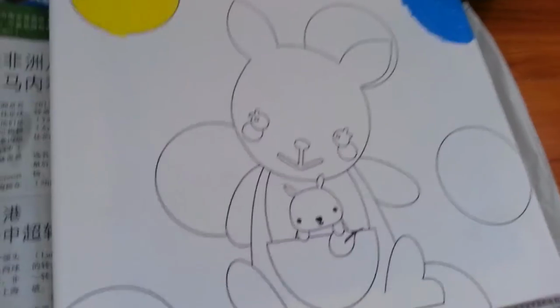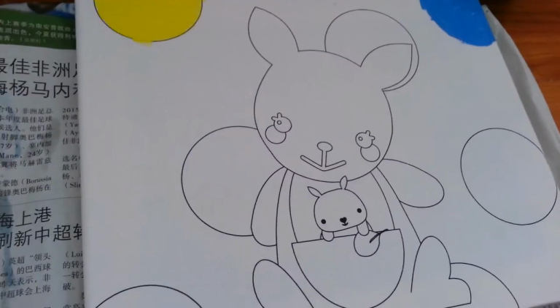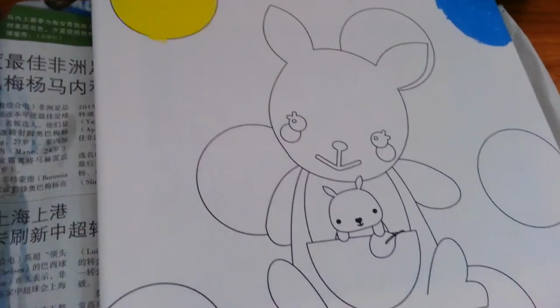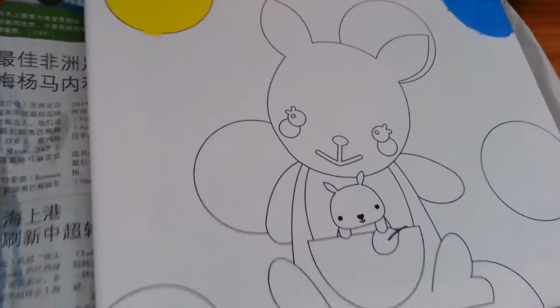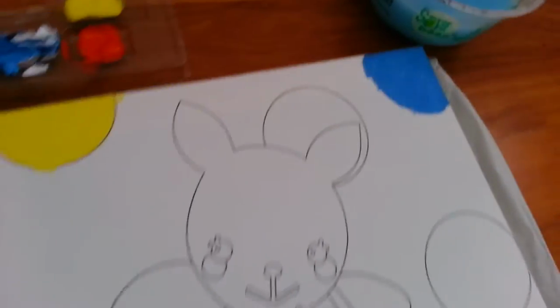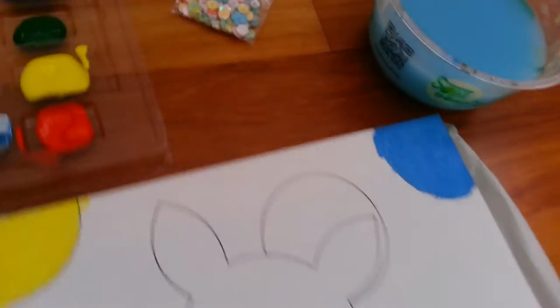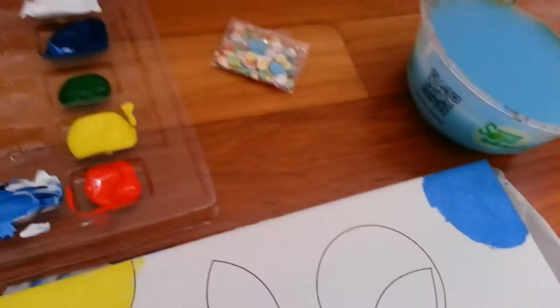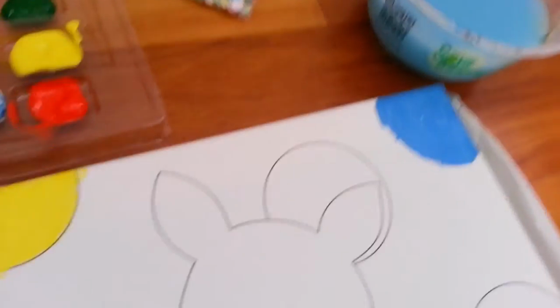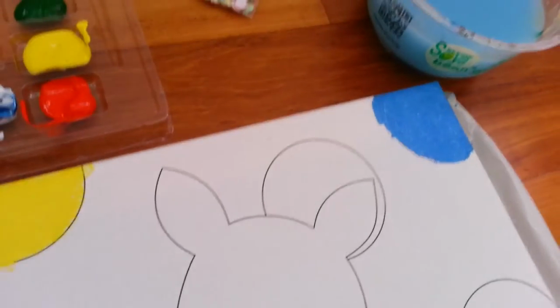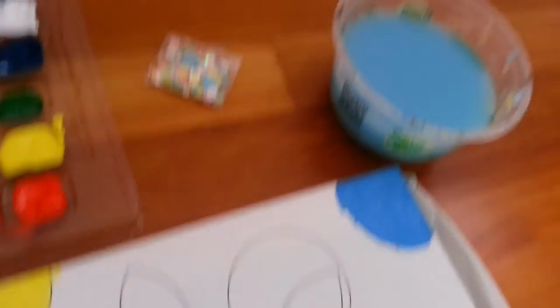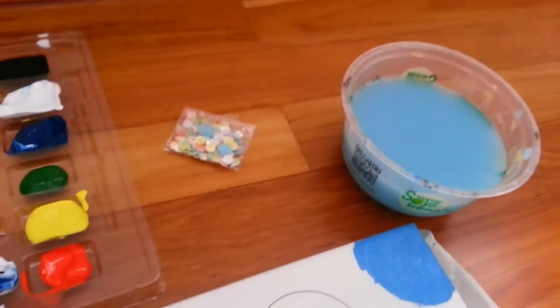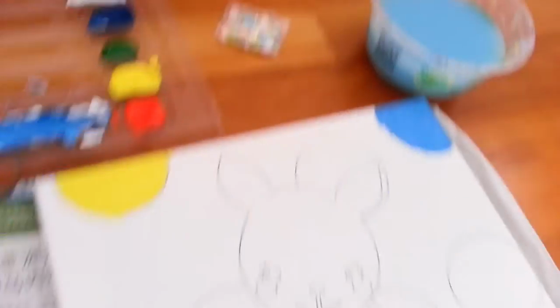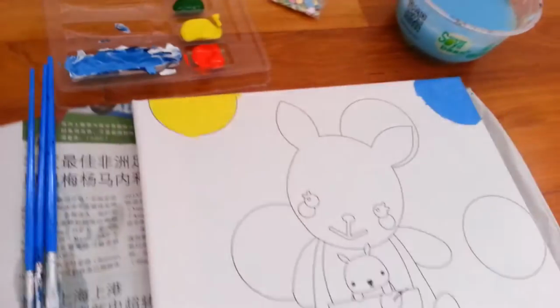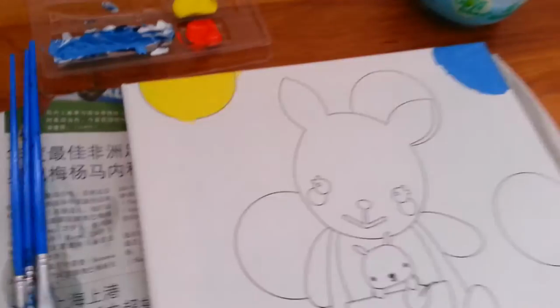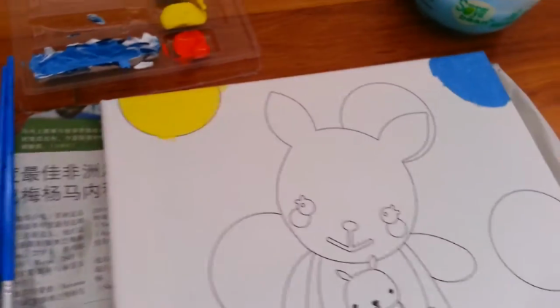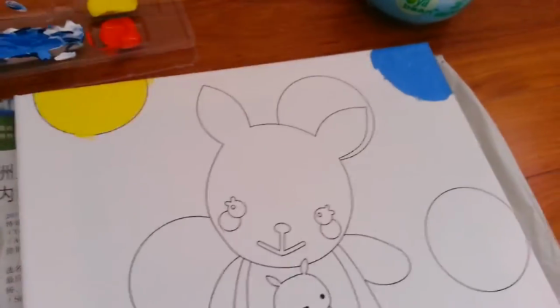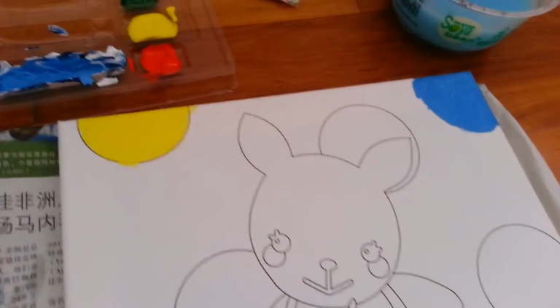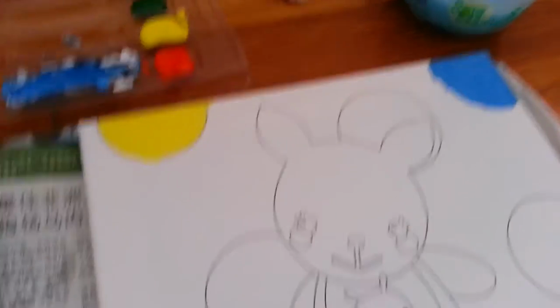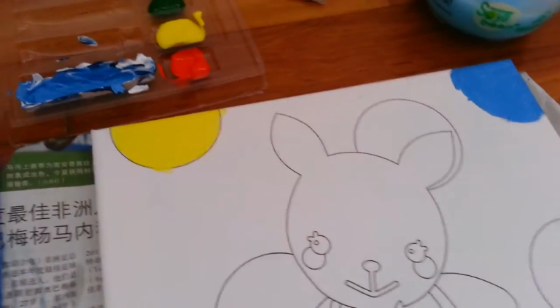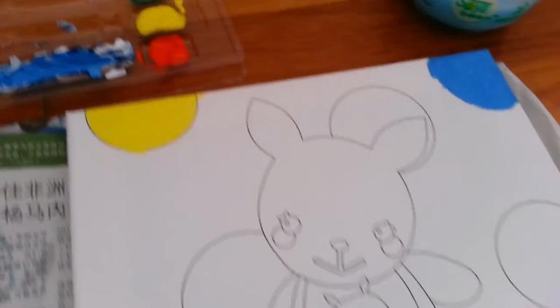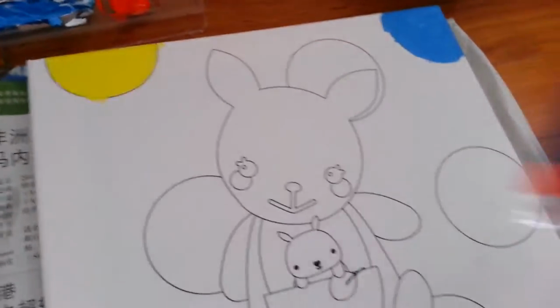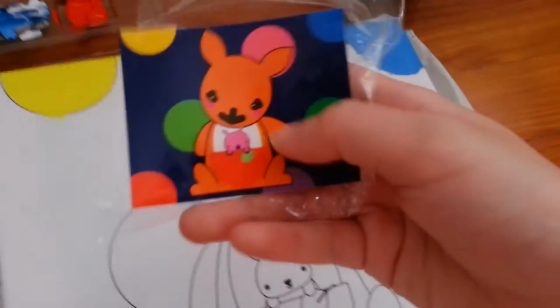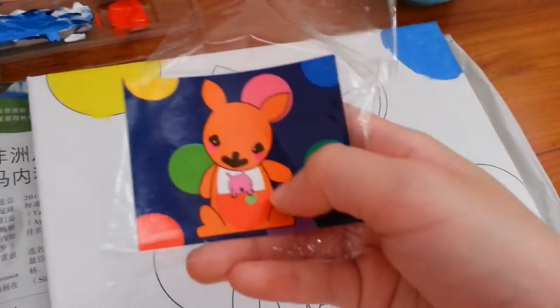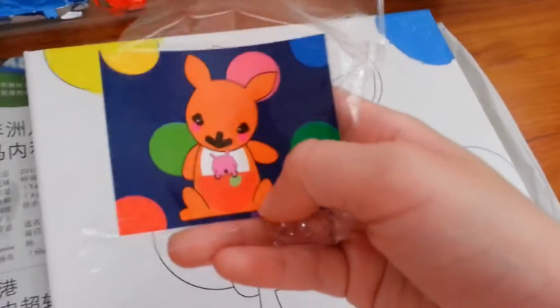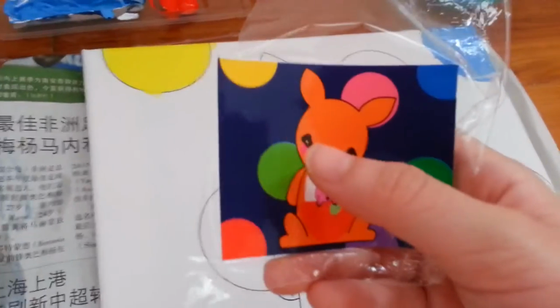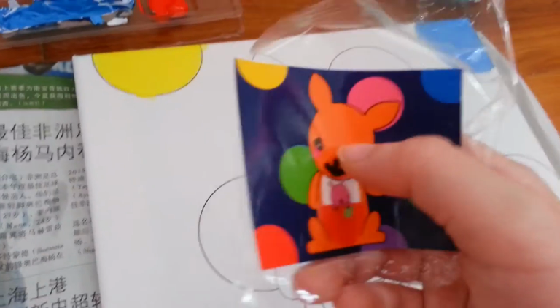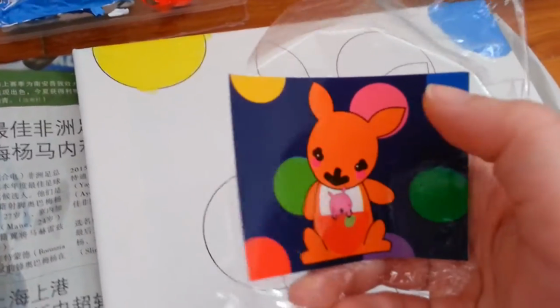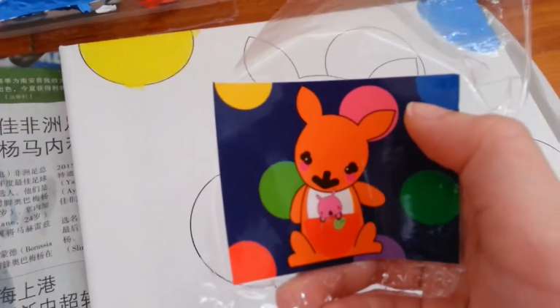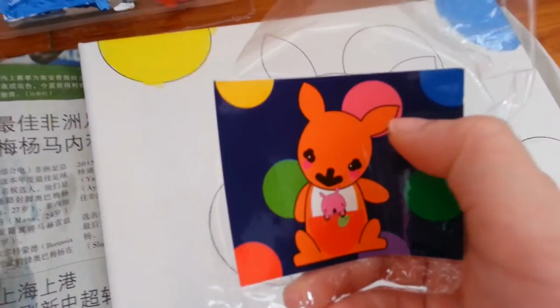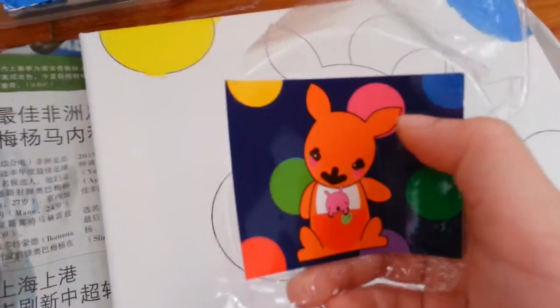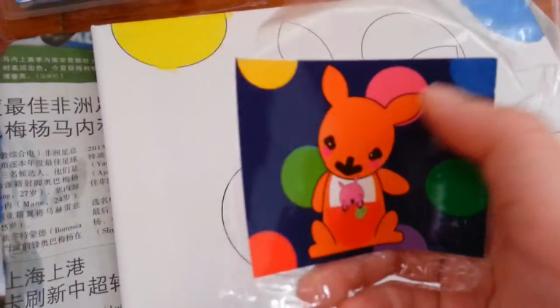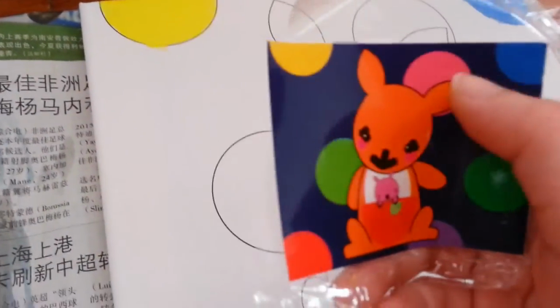Hey guys, I'm back. As you can see, I've done painting and the water is ready. So let's come and see the next section of the picture. Now we need to paint pink over here.